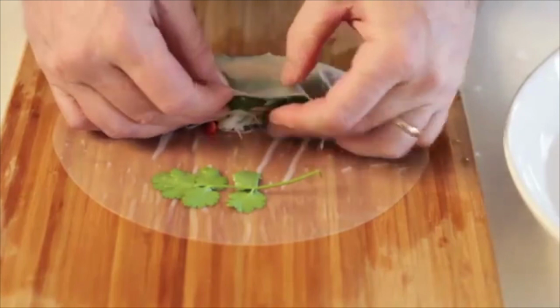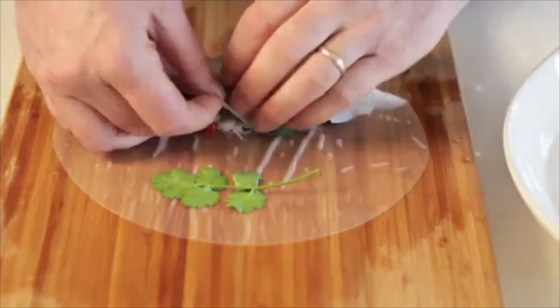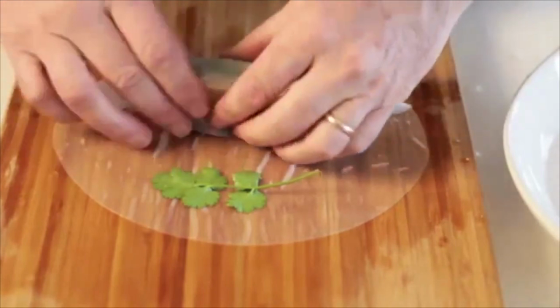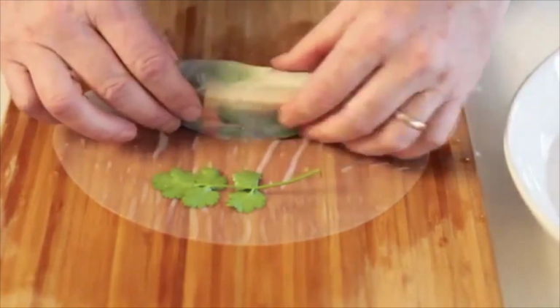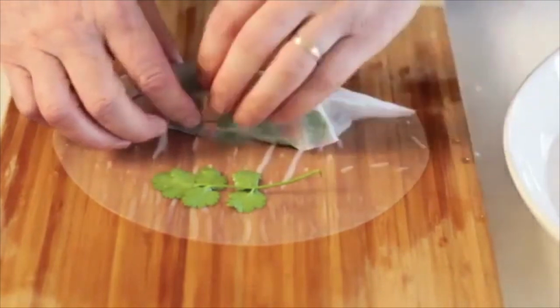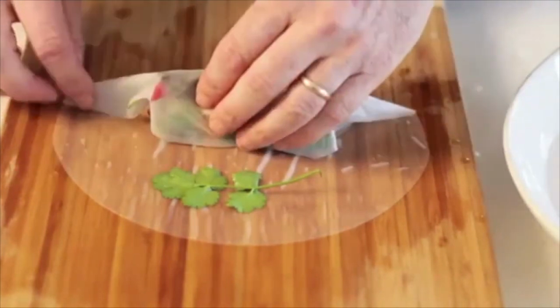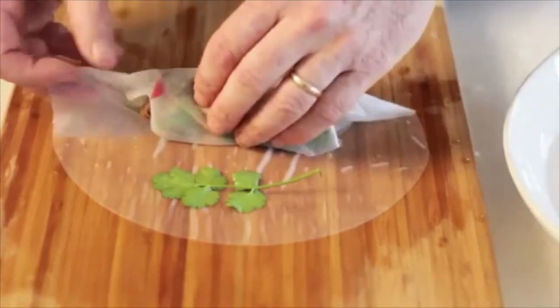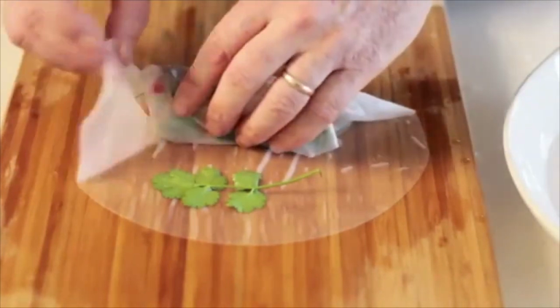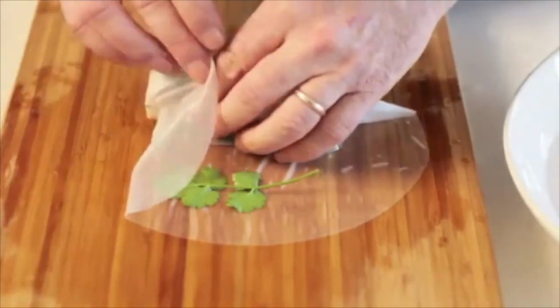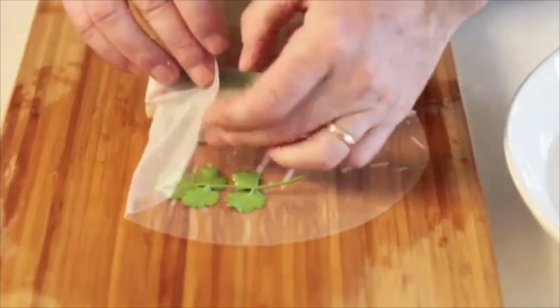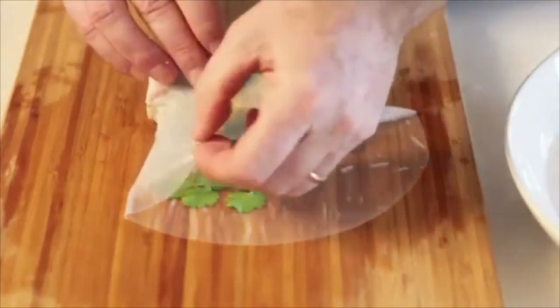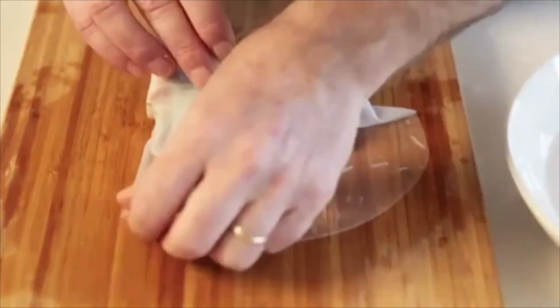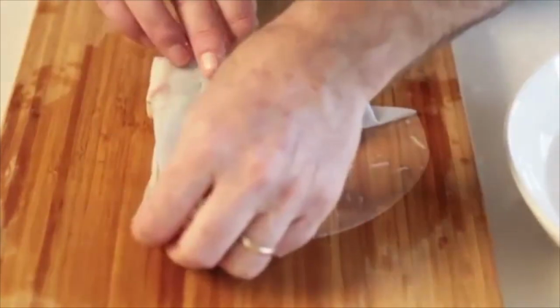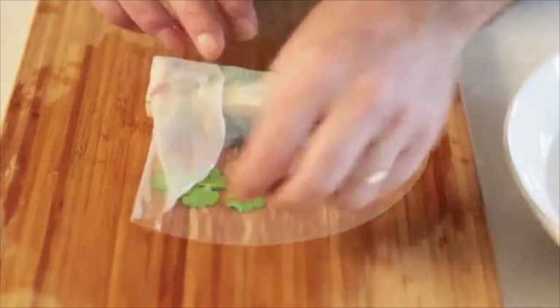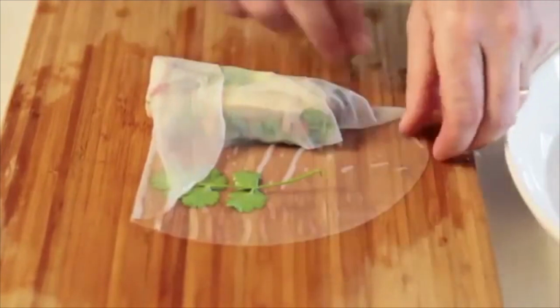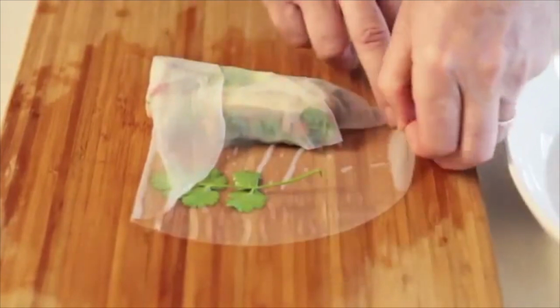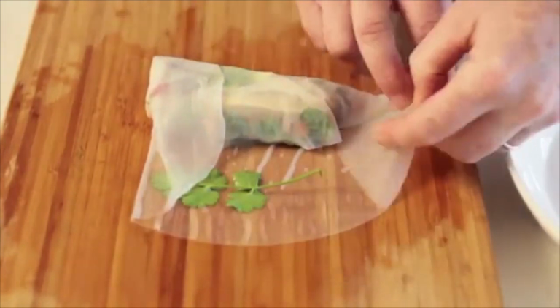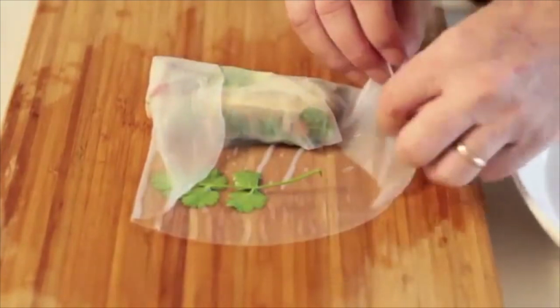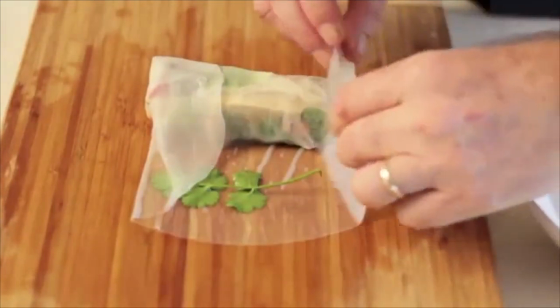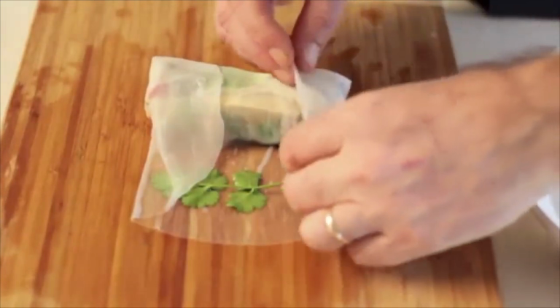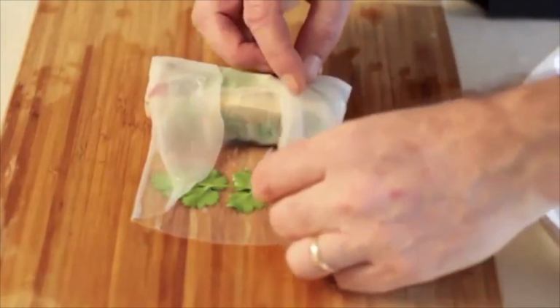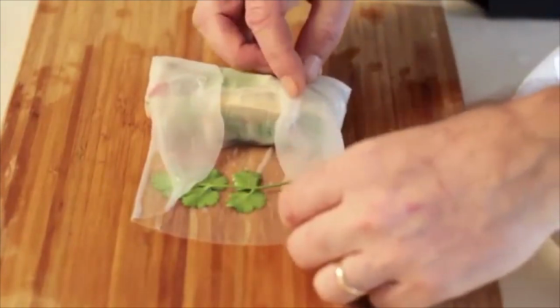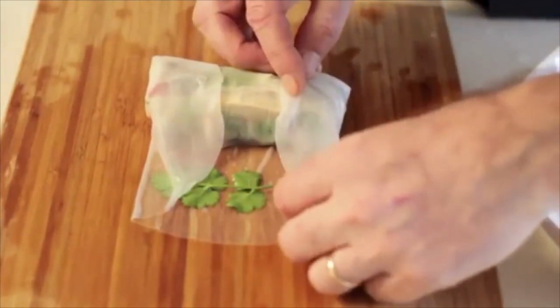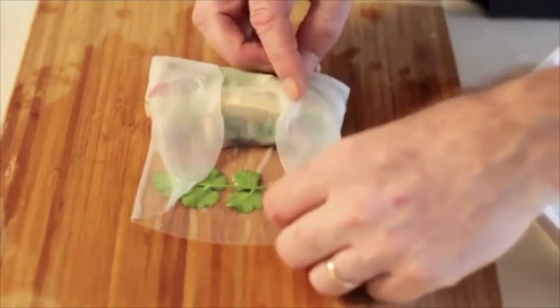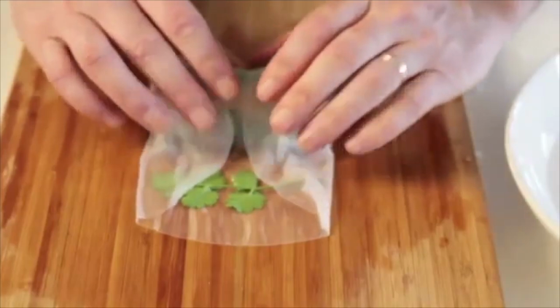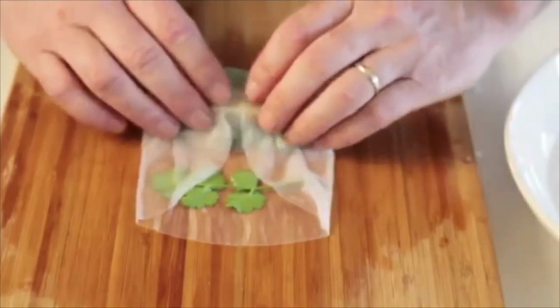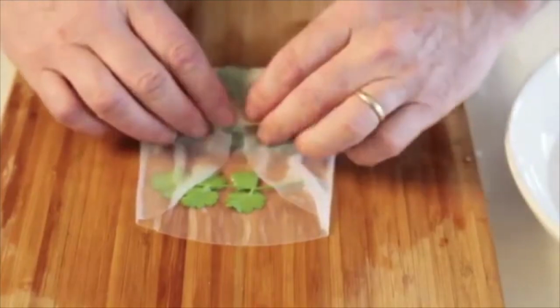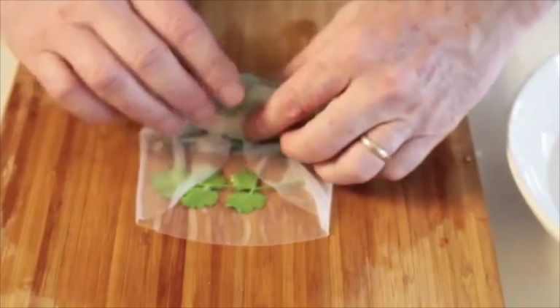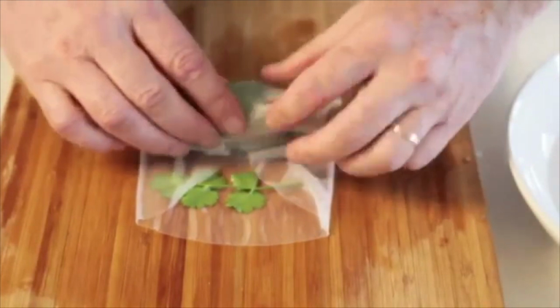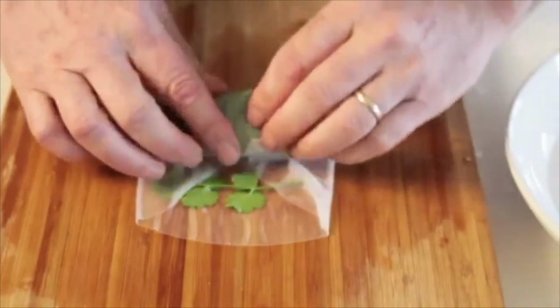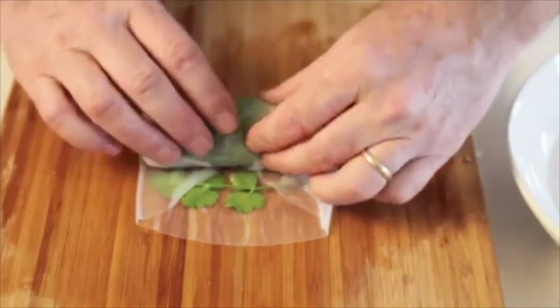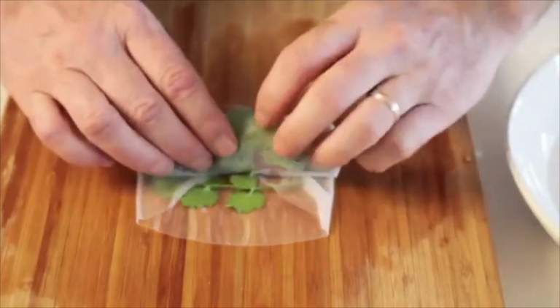Place a coriander leaf onto the sheet. Roll halfway, then fold in the sides, and then firmly roll.